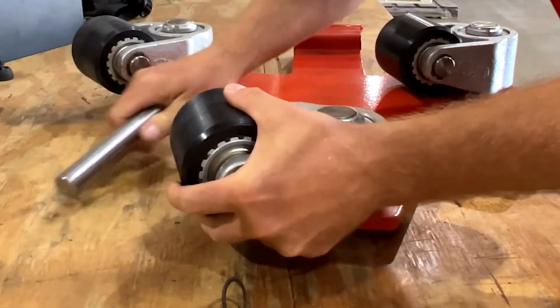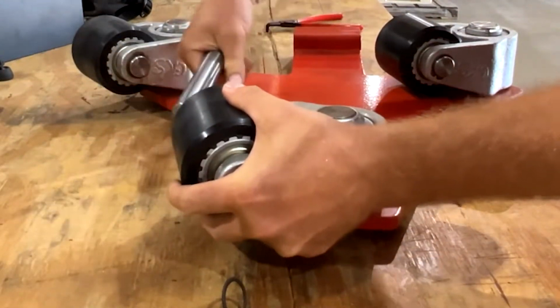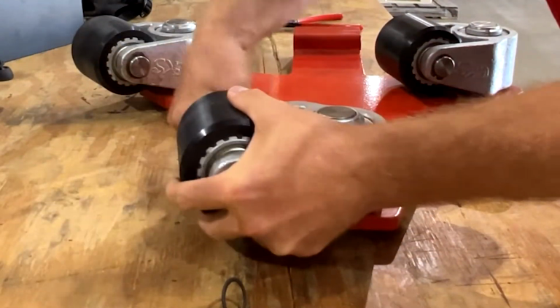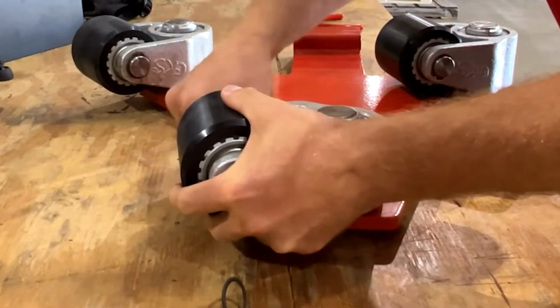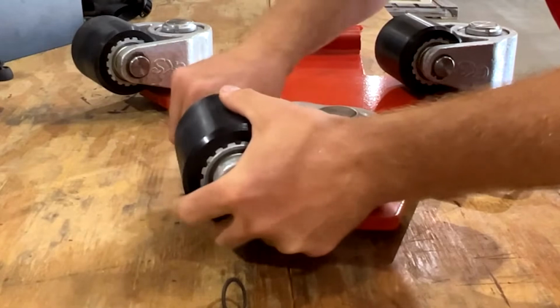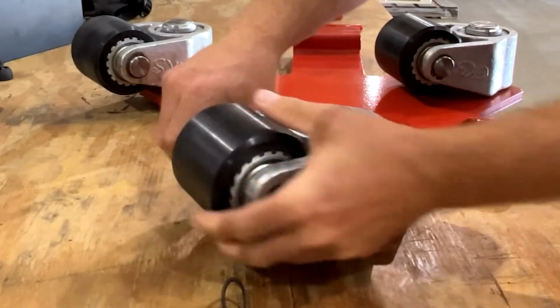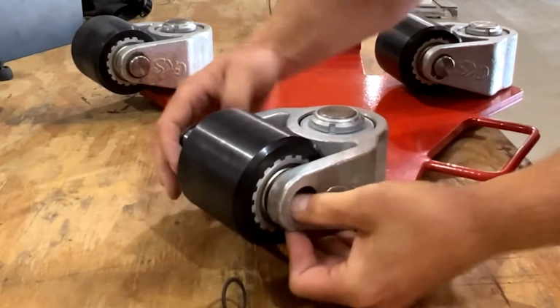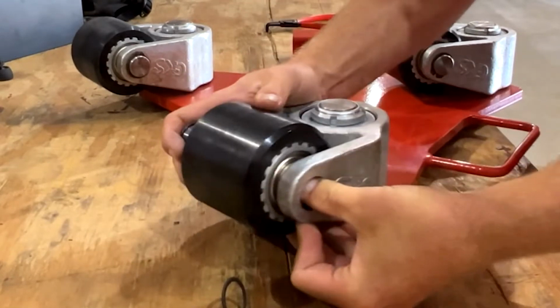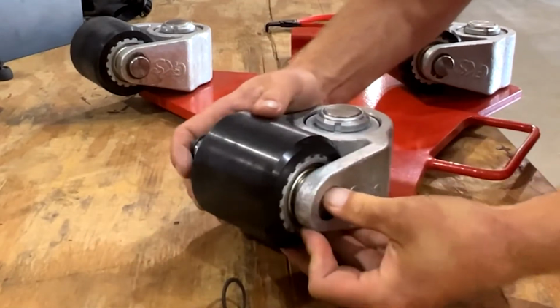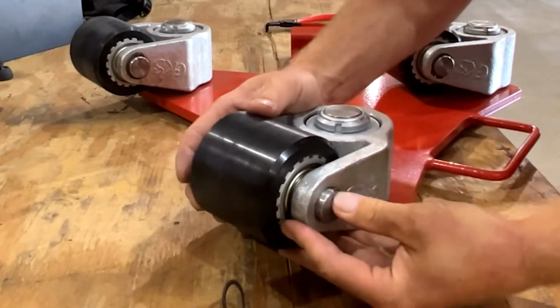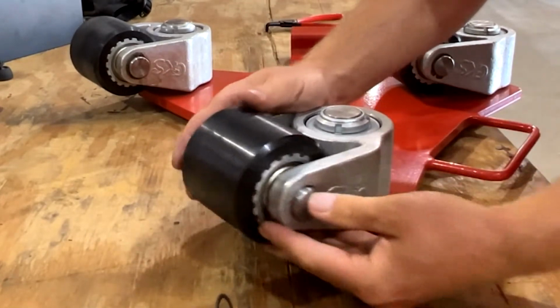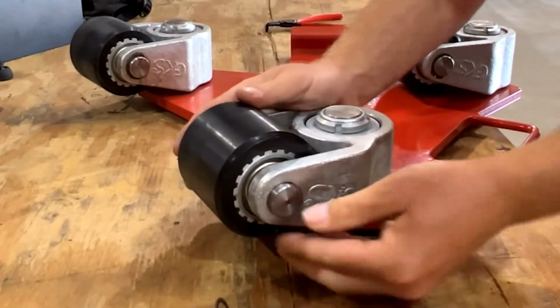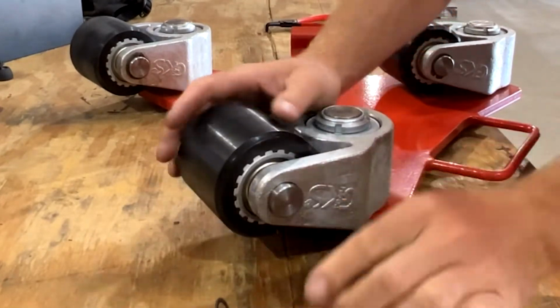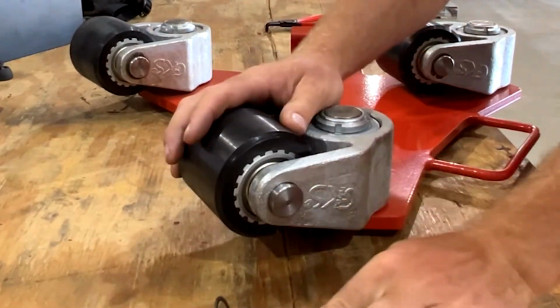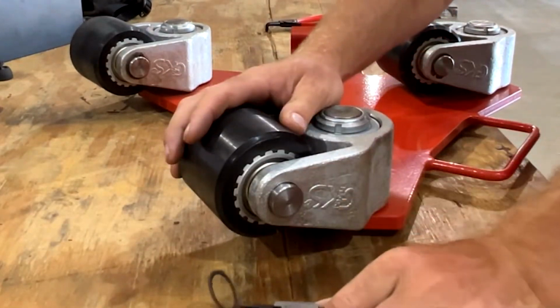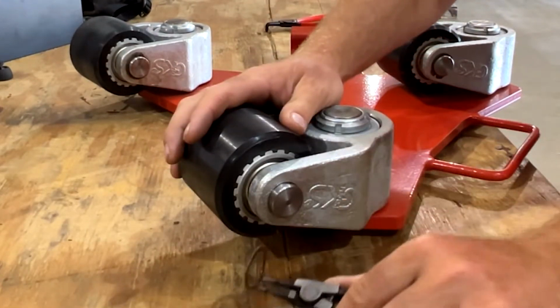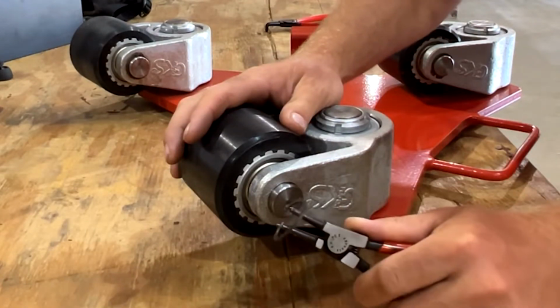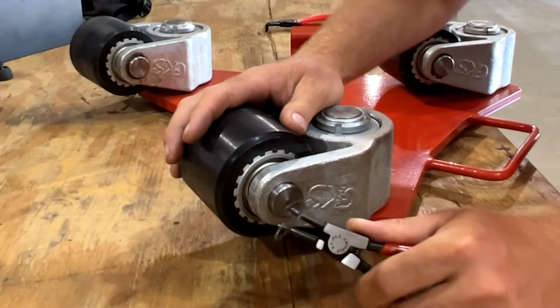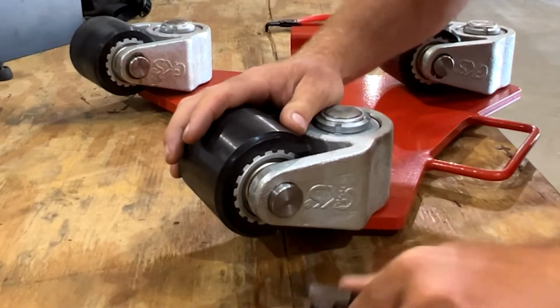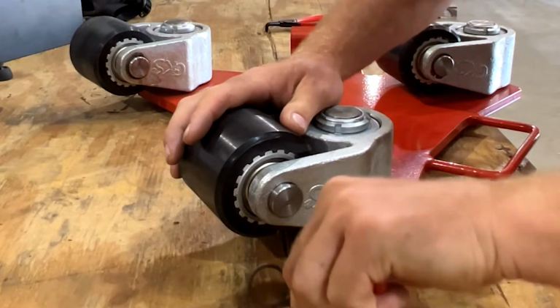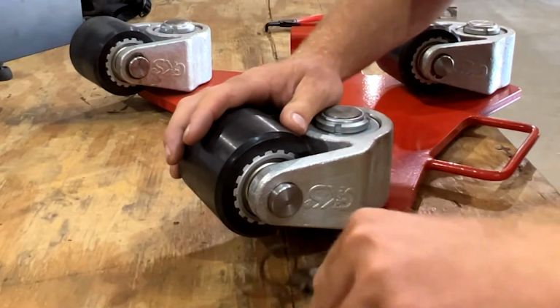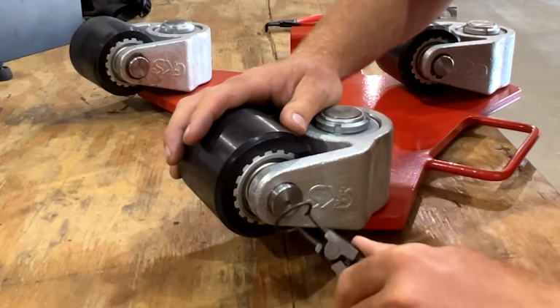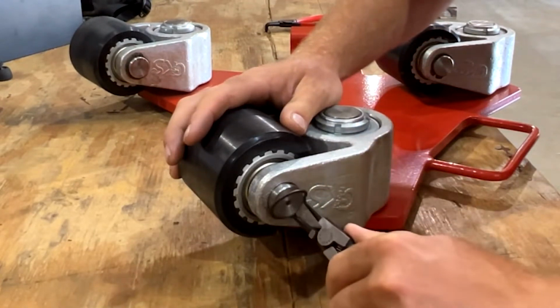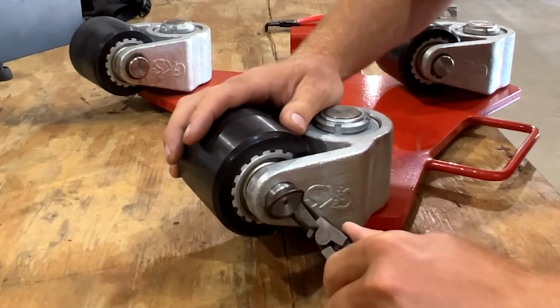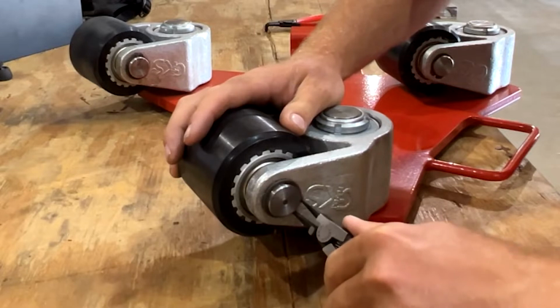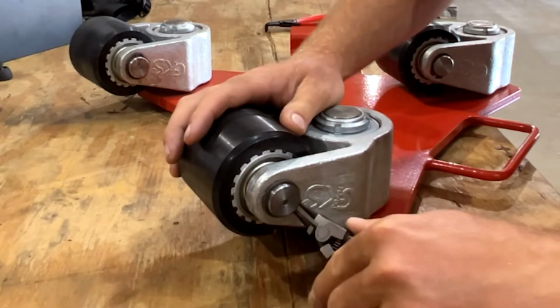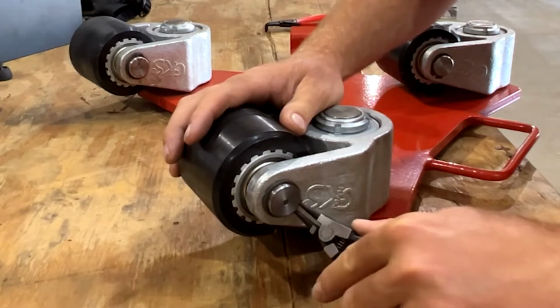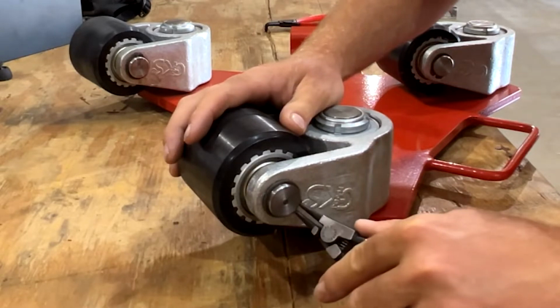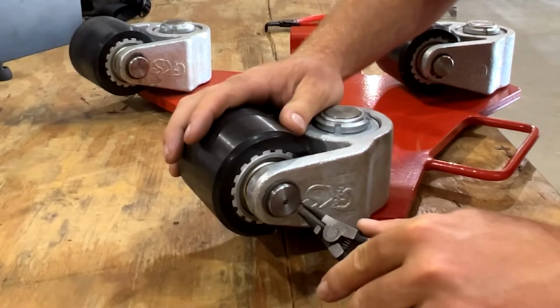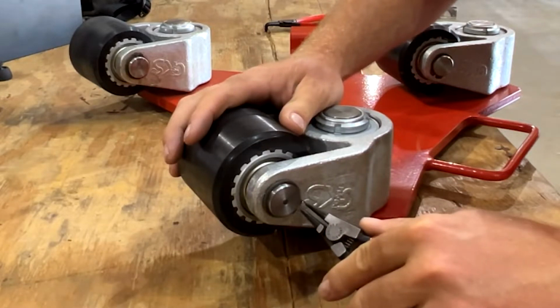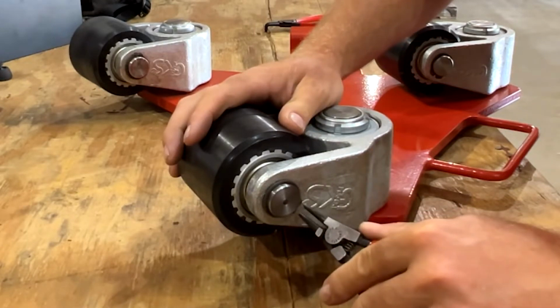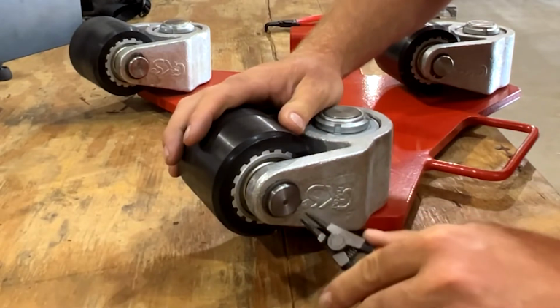Unlike other equipment, our dollies use a circlip to hold the axle in place. This means that you'll never have to fight rusted out screws or nuts to change out your rollers.